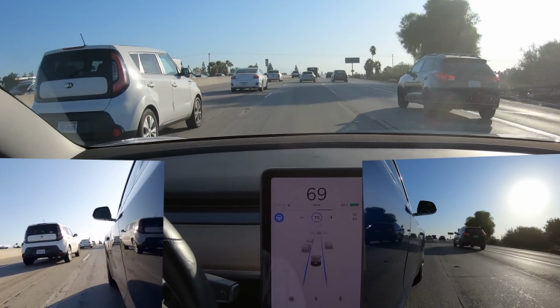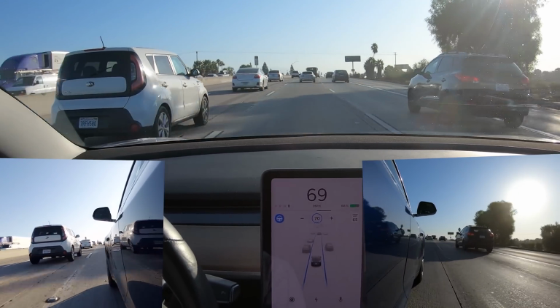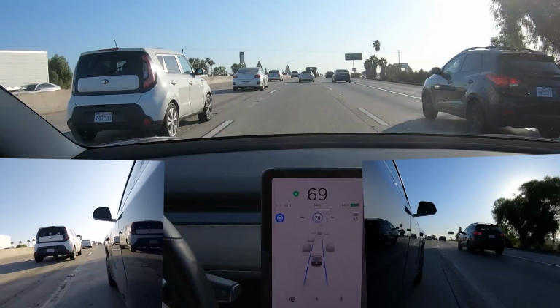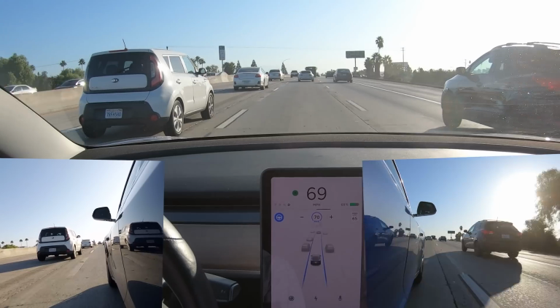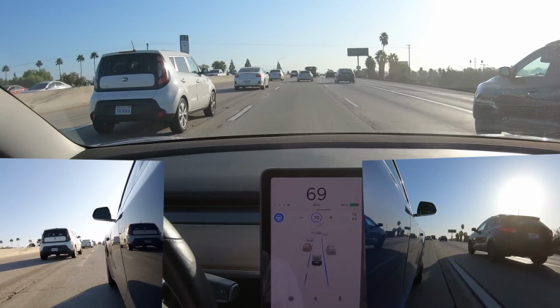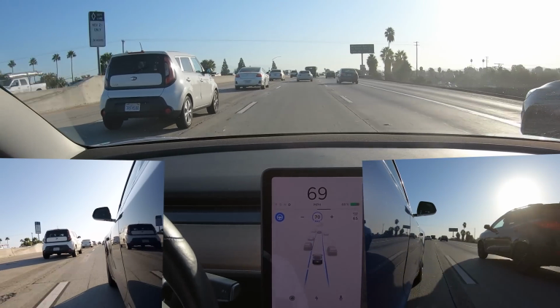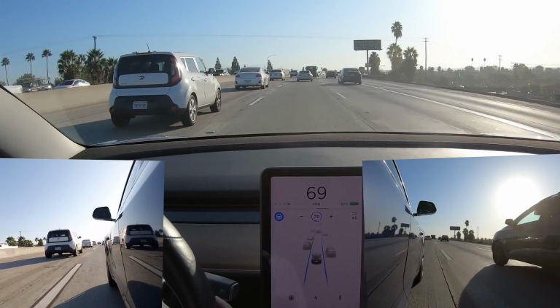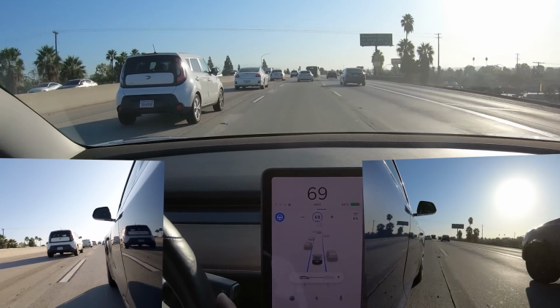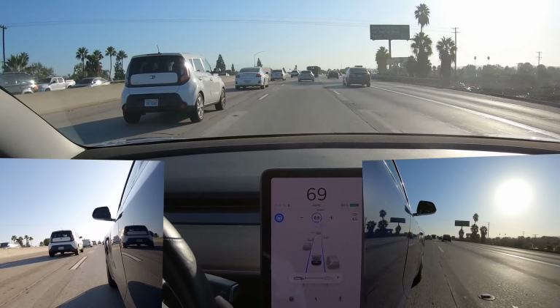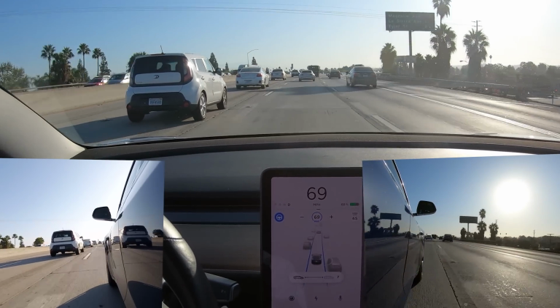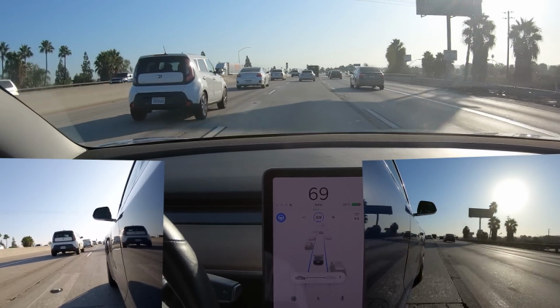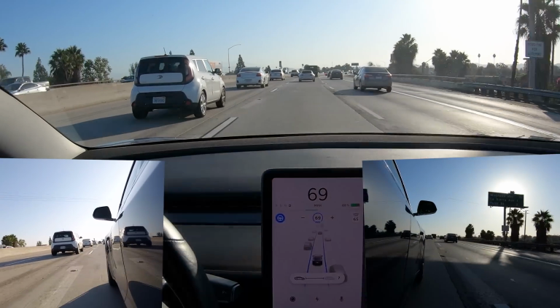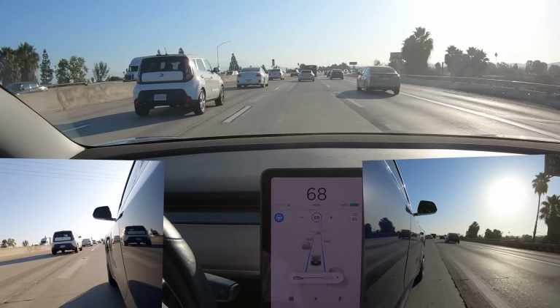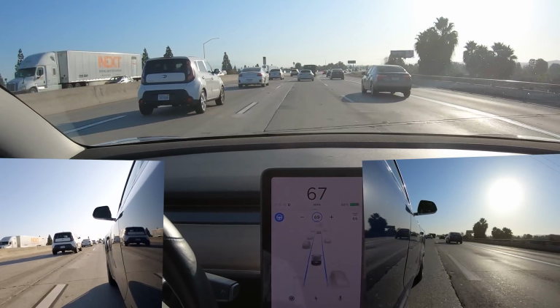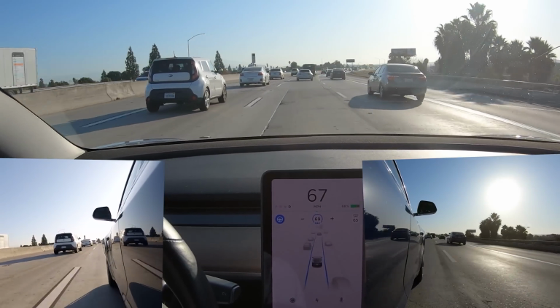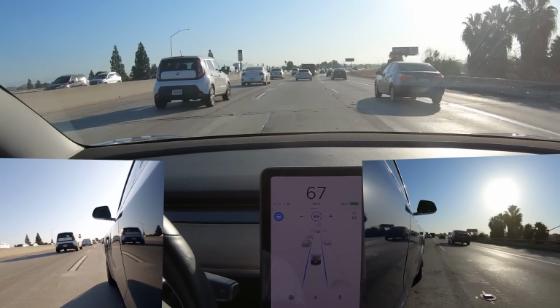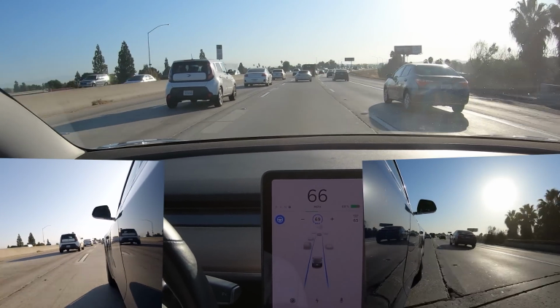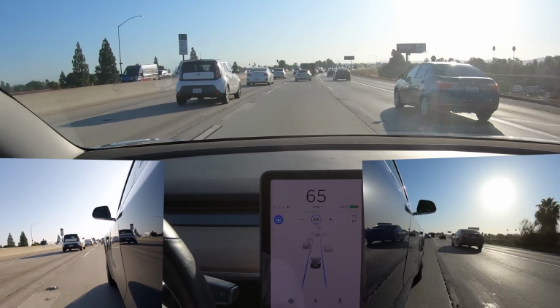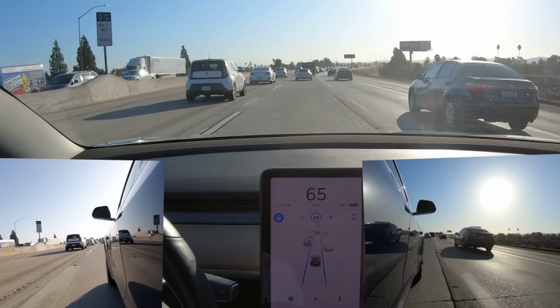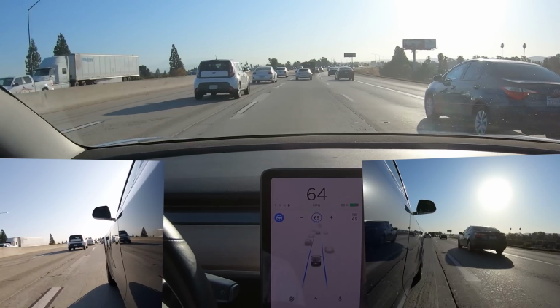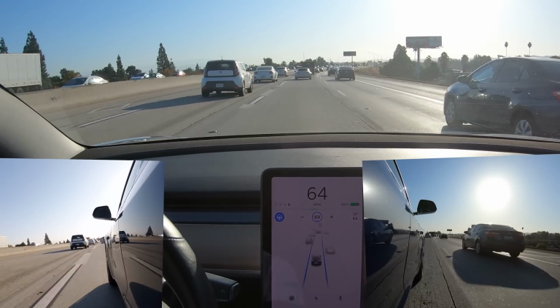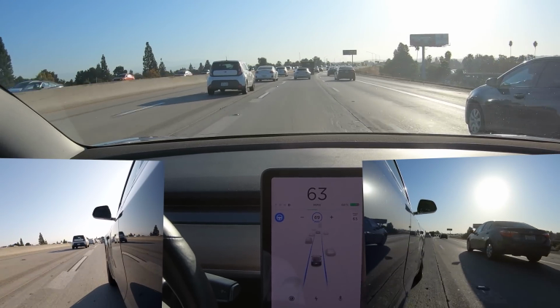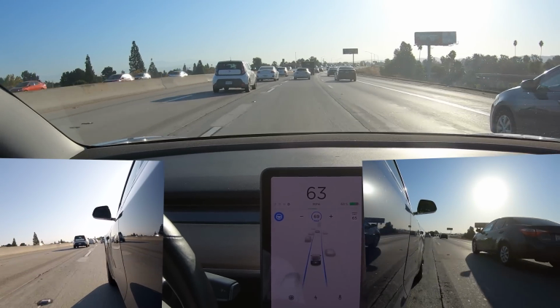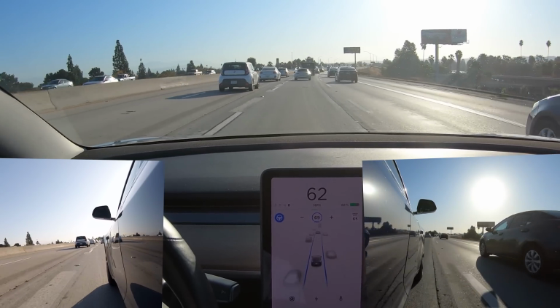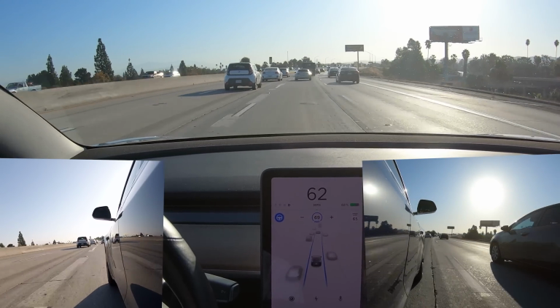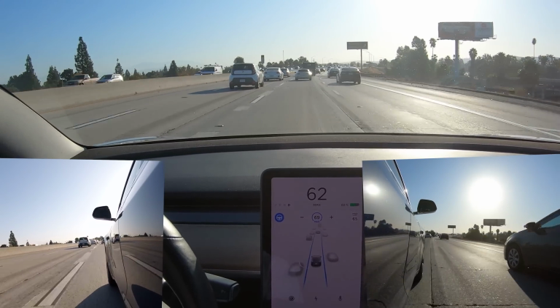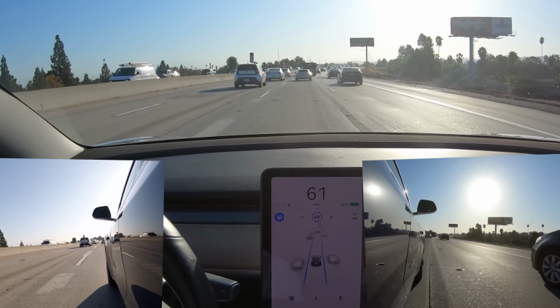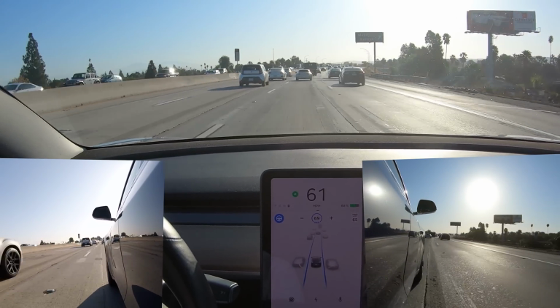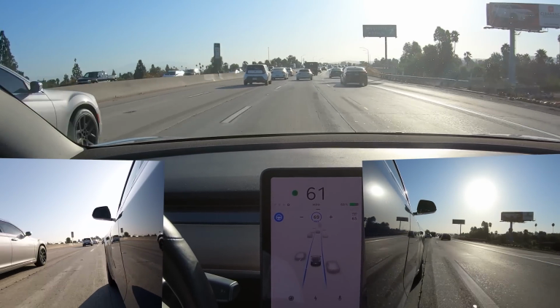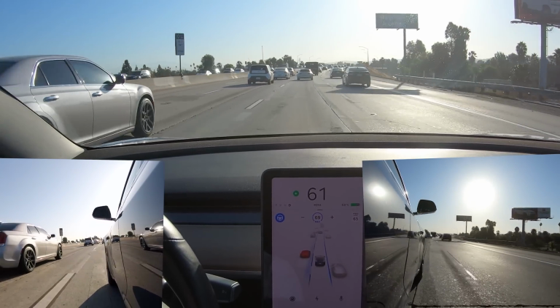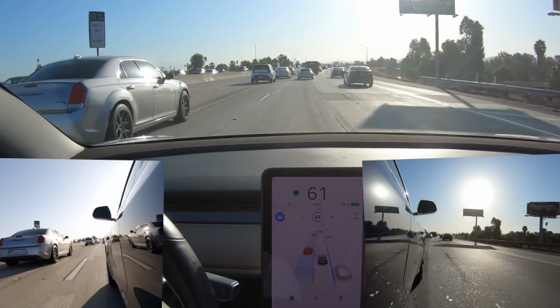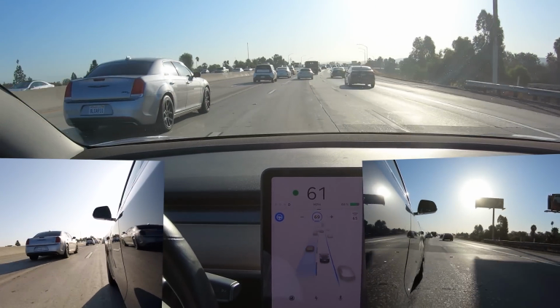I will say it feels a bit heuristic in its behavior. It's hard to see this in the video, but when you're driving you can really feel it definitely move over at a certain point as it's approaching the truck, and then slightly abruptly move back directly into the center.